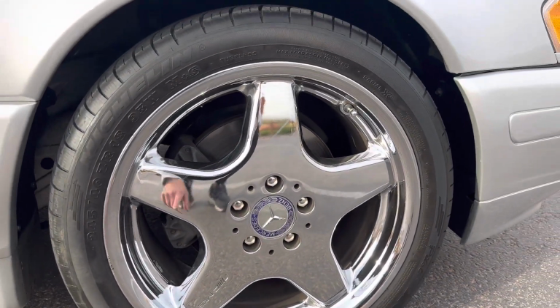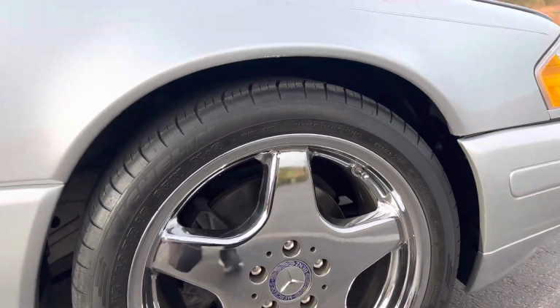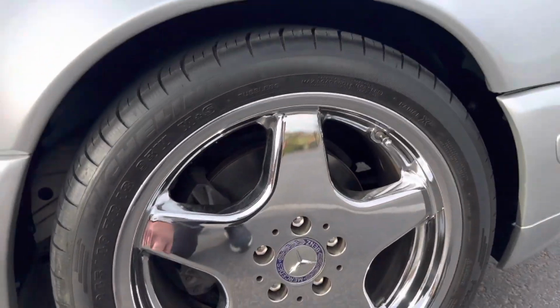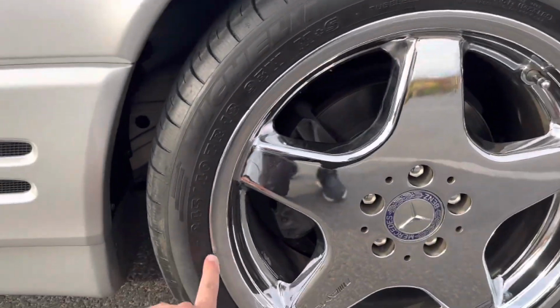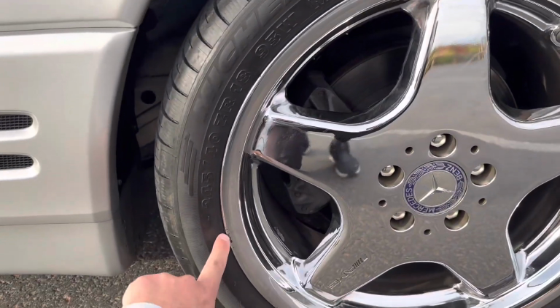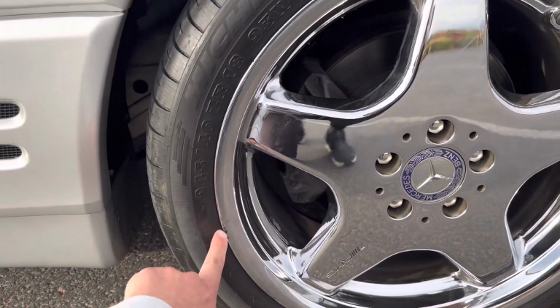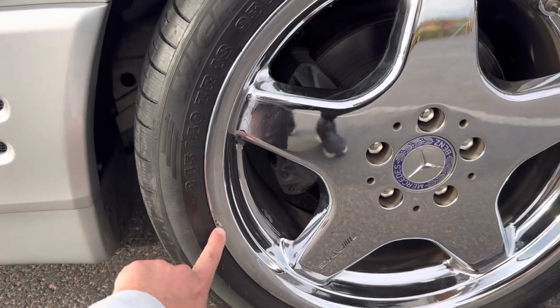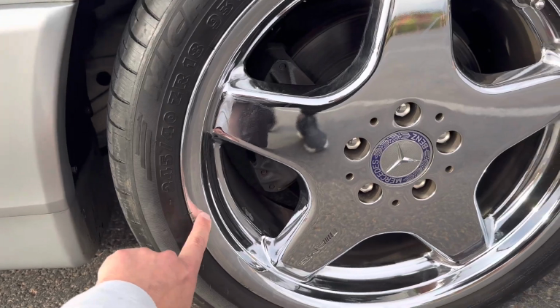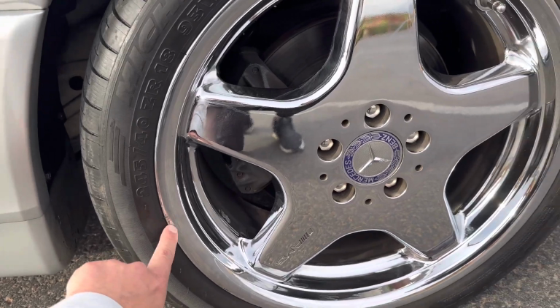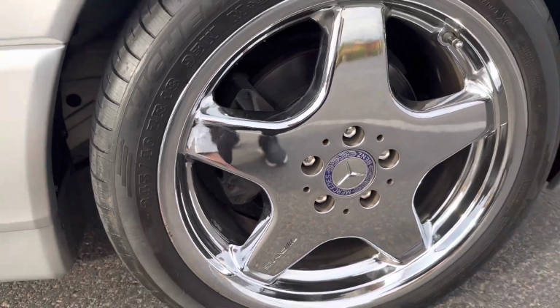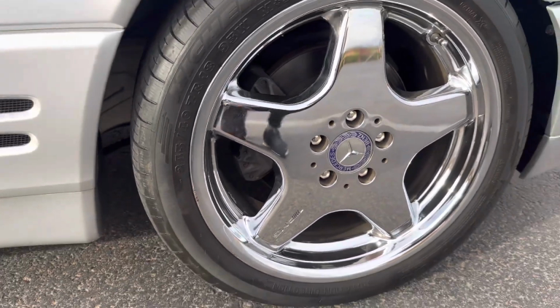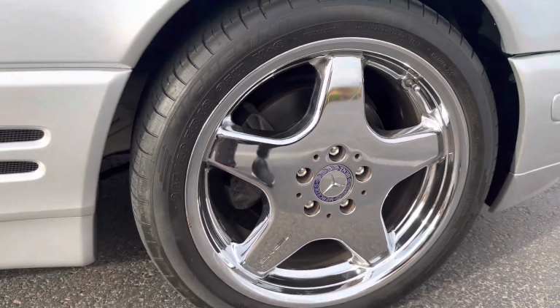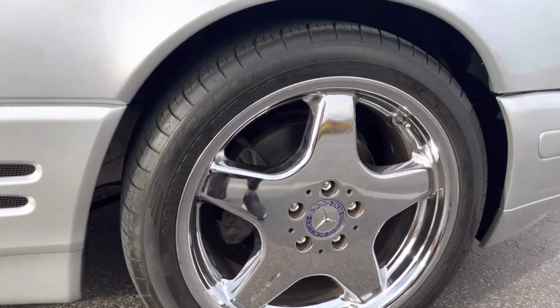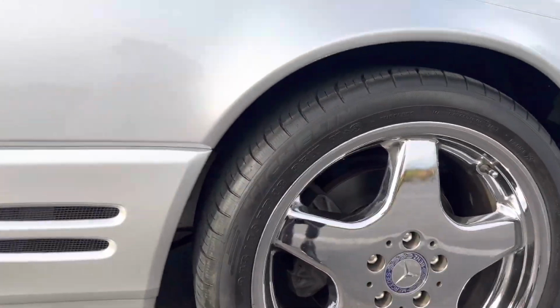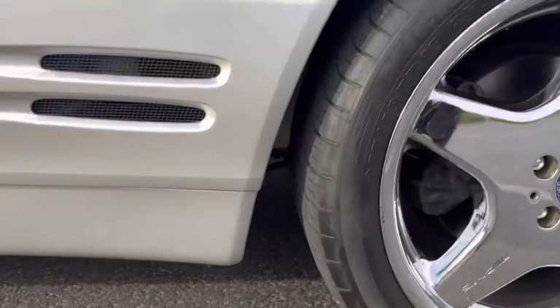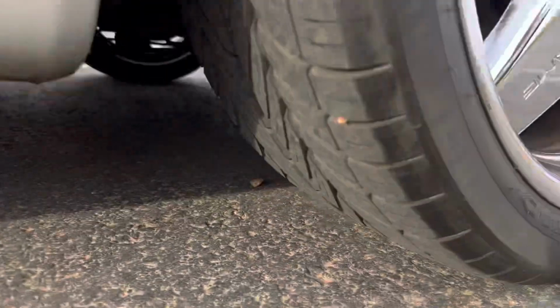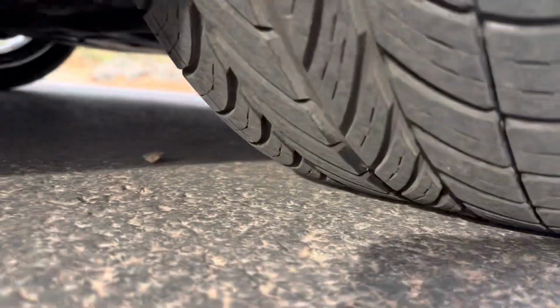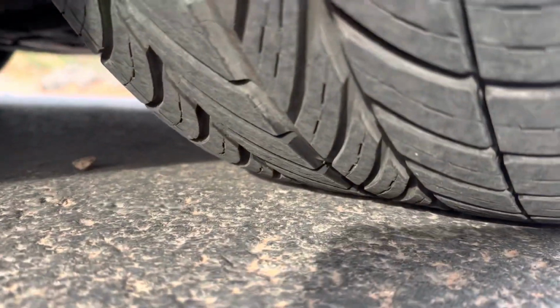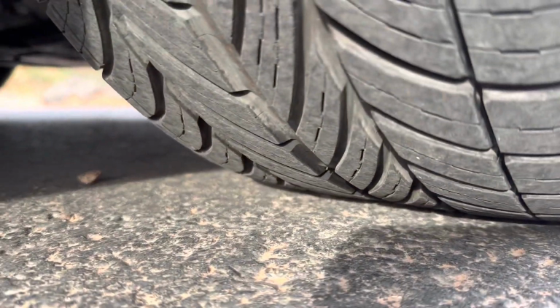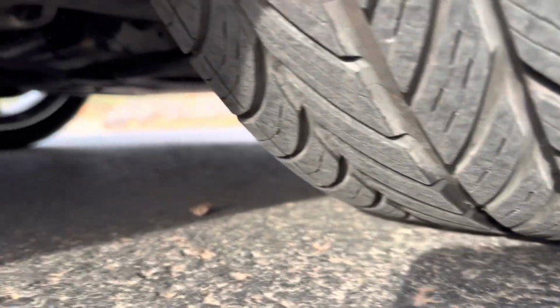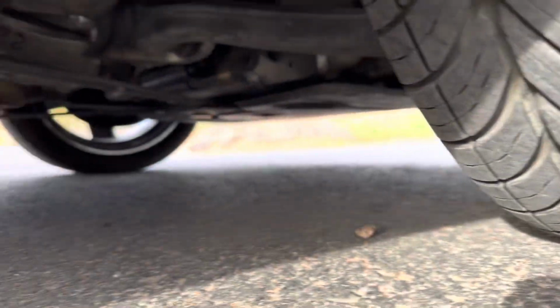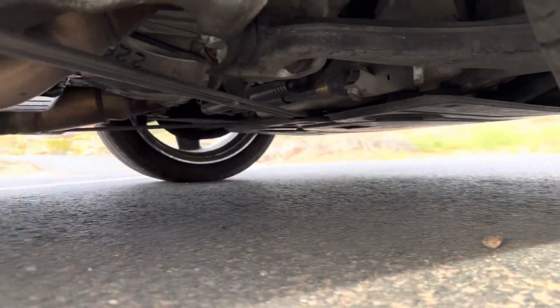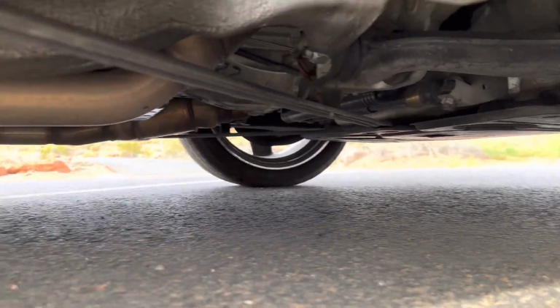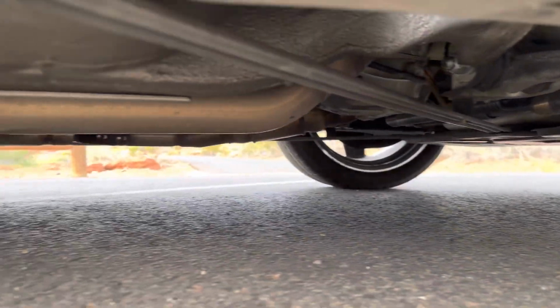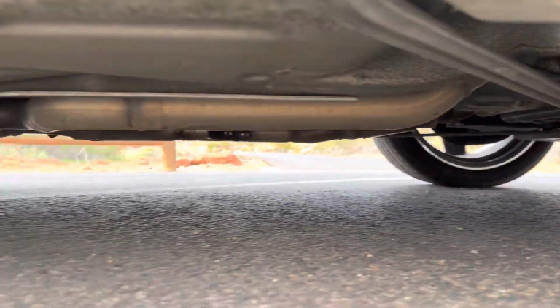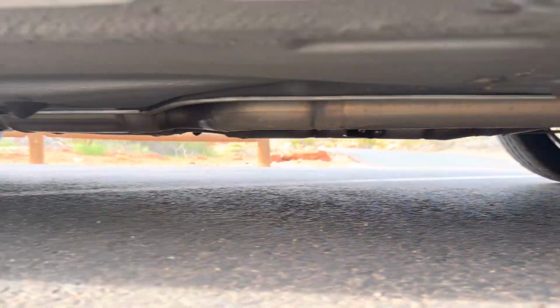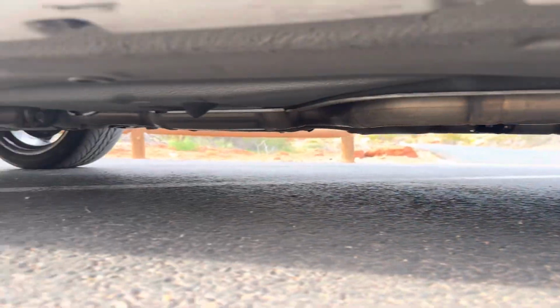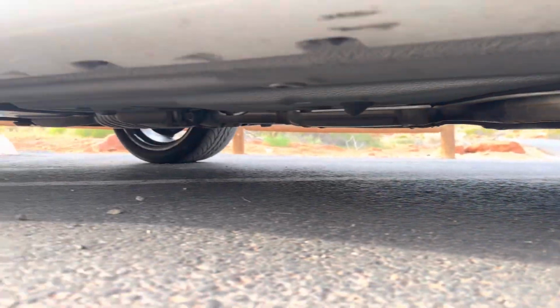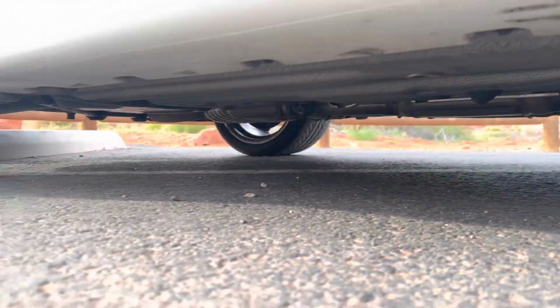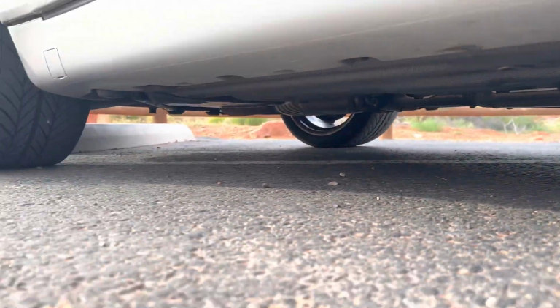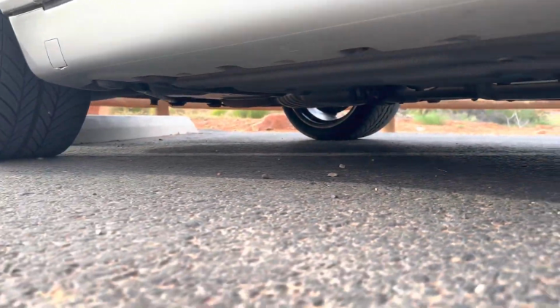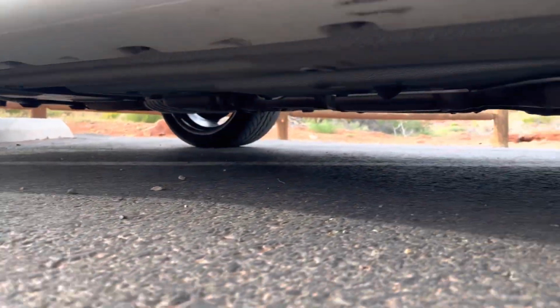A little bit of curb rash right there on this wheel. Really good tread on the tires. No drips, leaks, rust, or anything on the undercarriage.